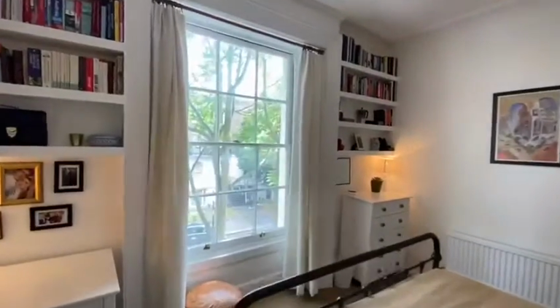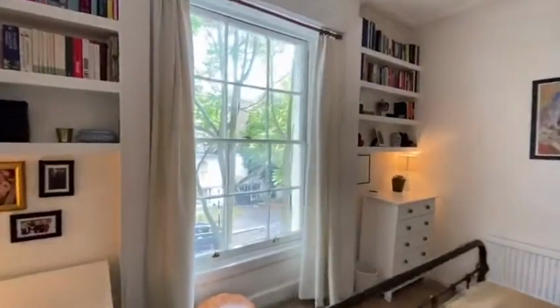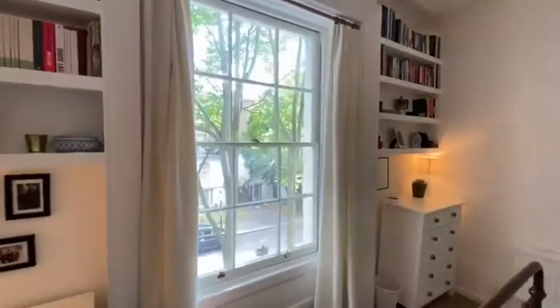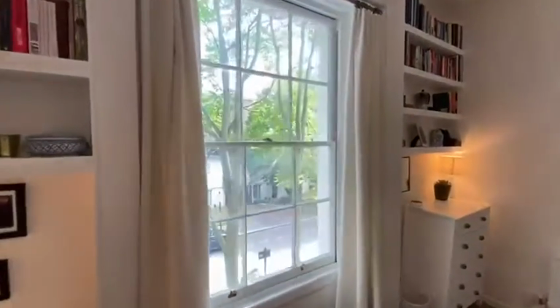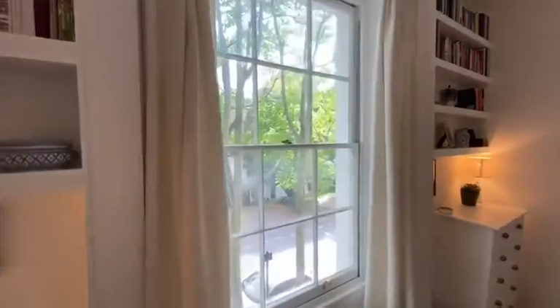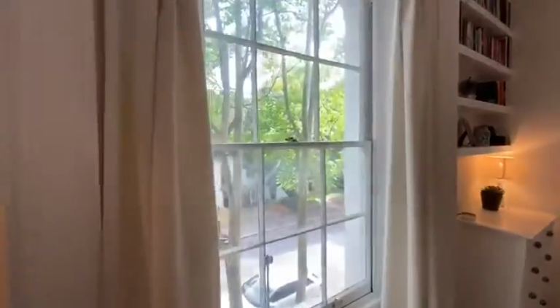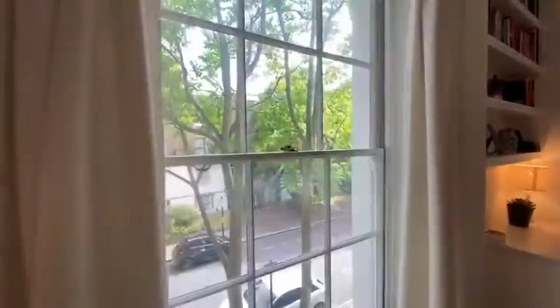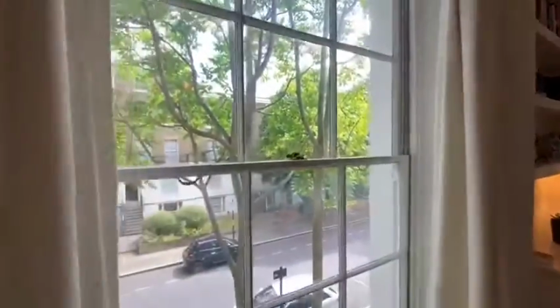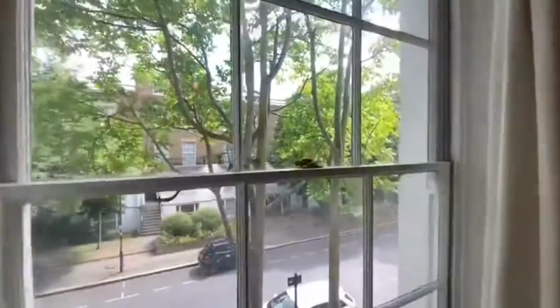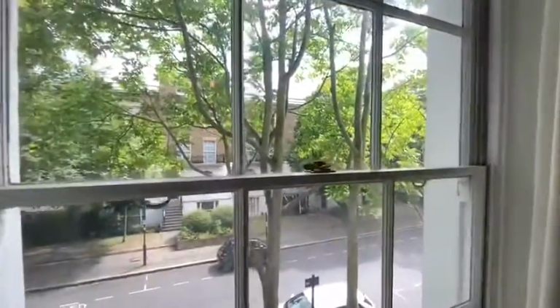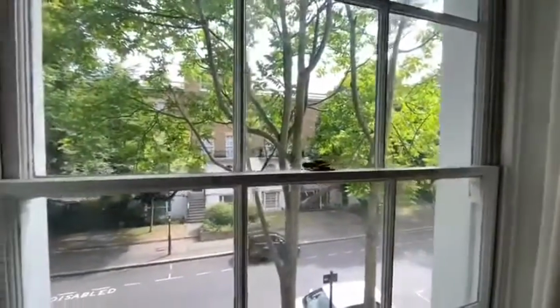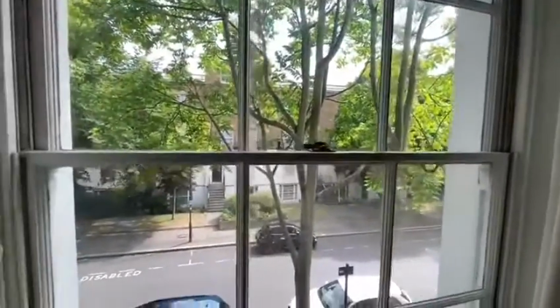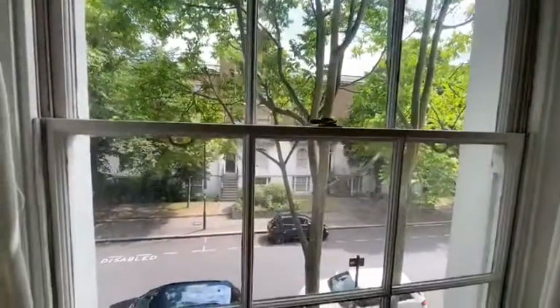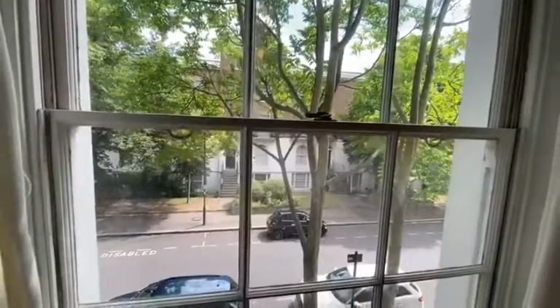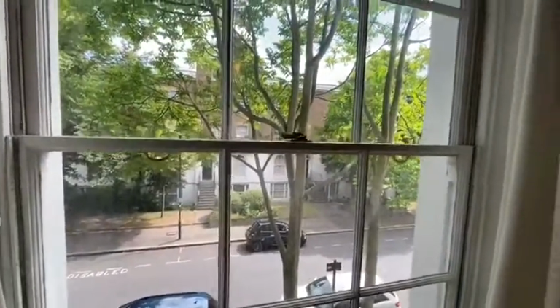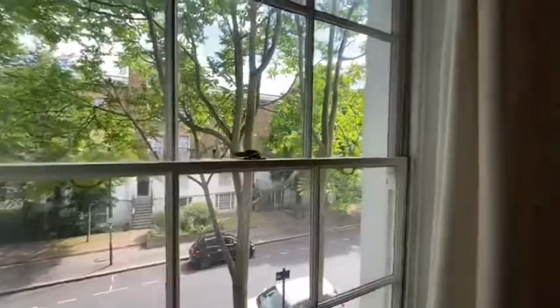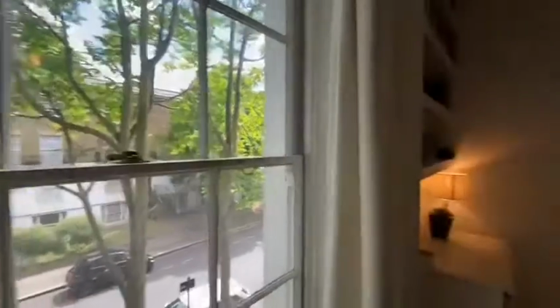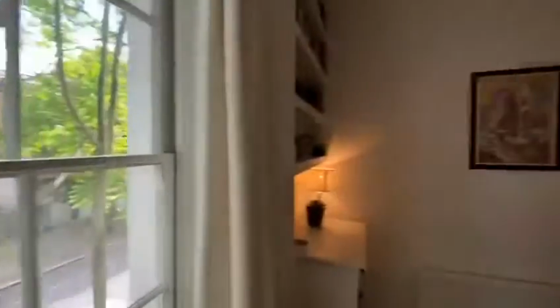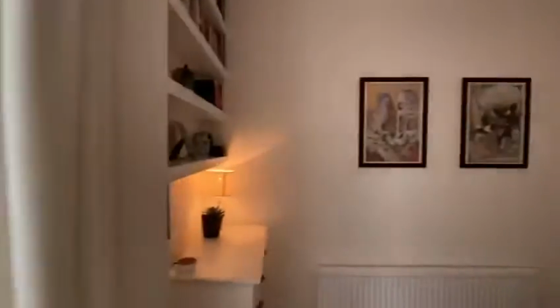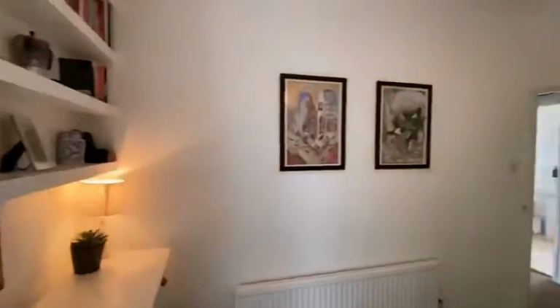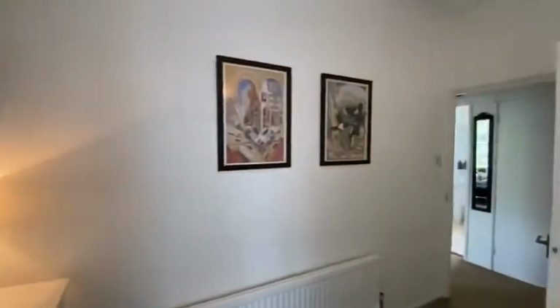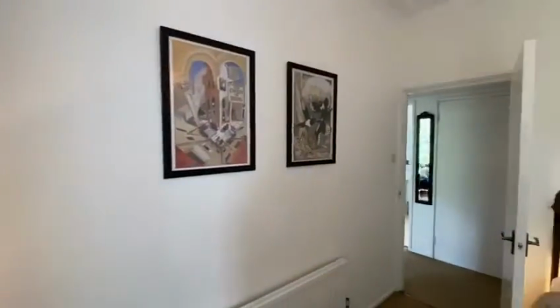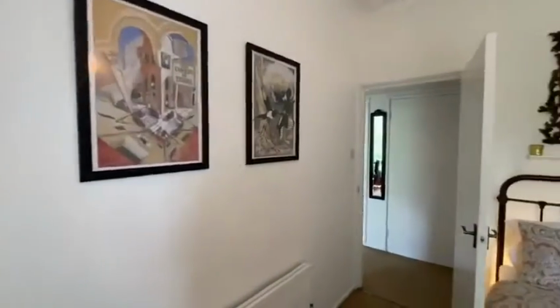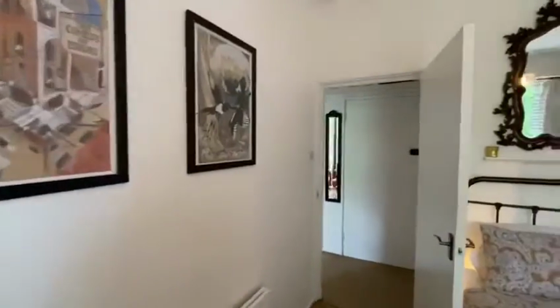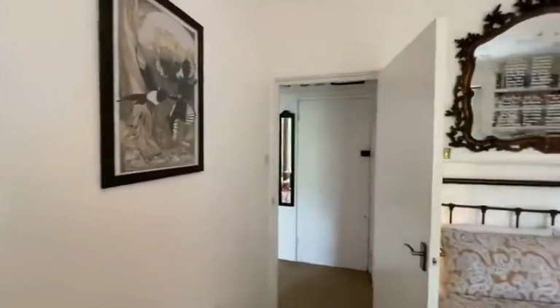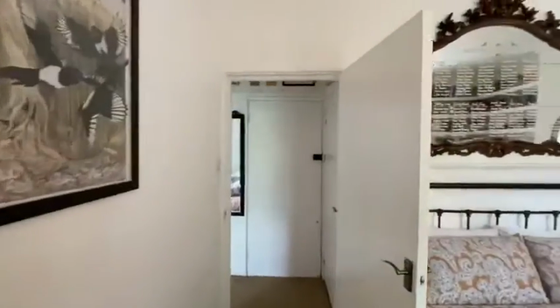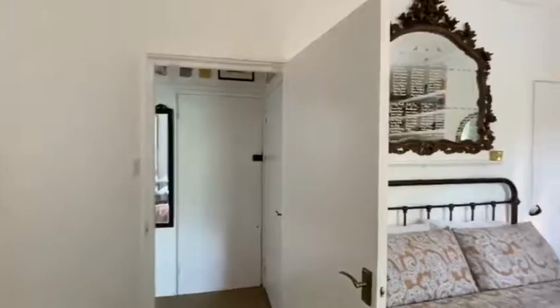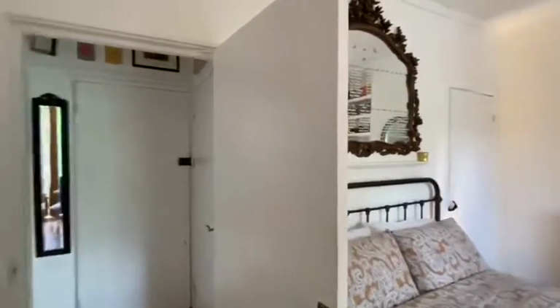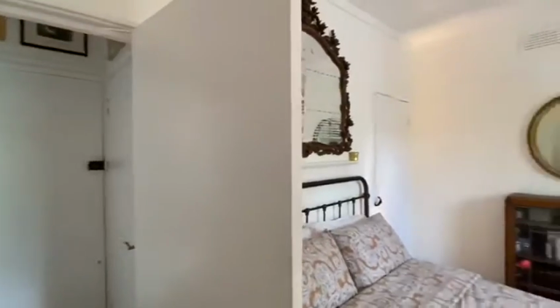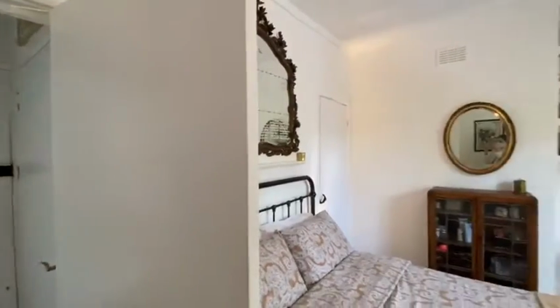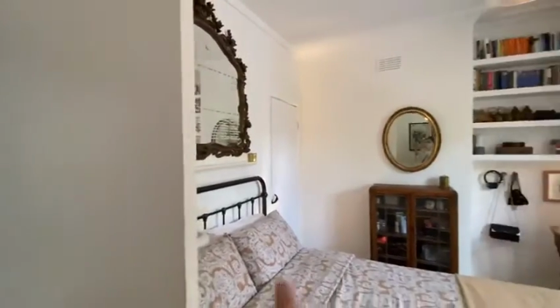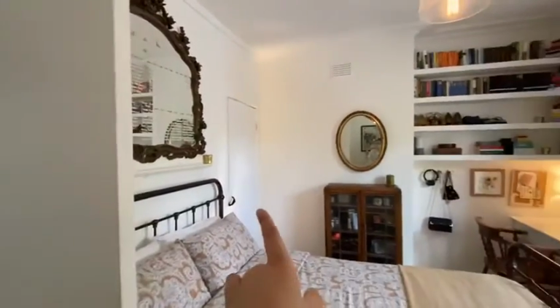The view out onto the street is lovely — it's a nice street full of greenery and the houses are all beautiful Edwardian houses. So if we go back out of the bedroom and take one last look: big wardrobes and space over there, built-in shelves.